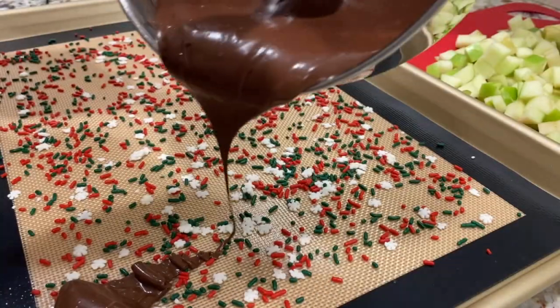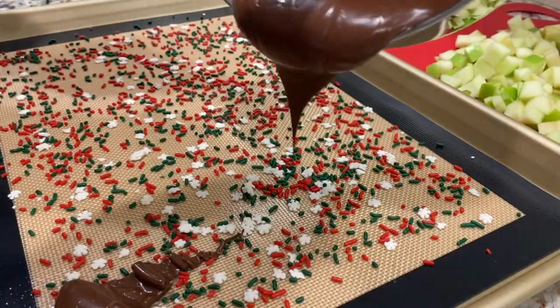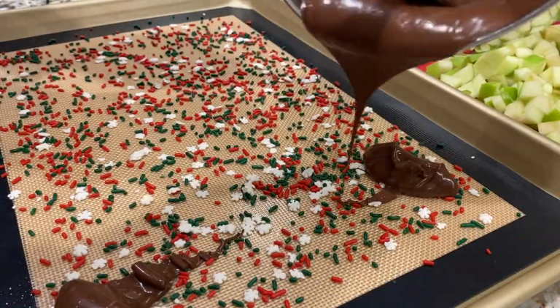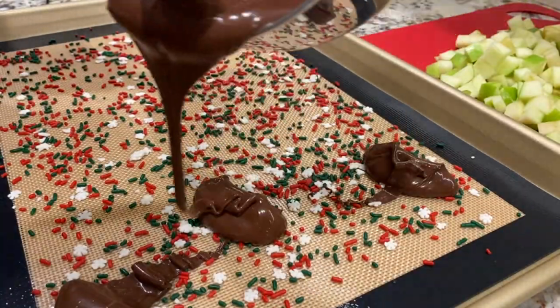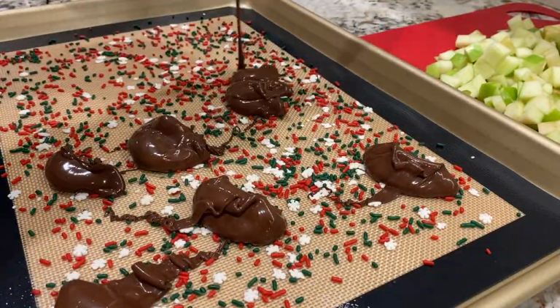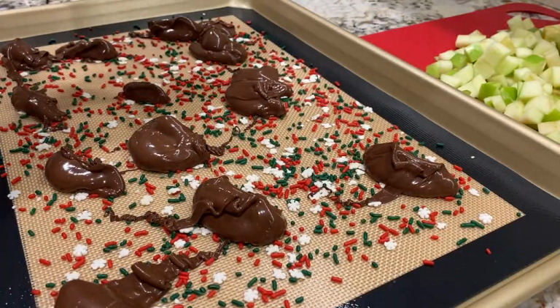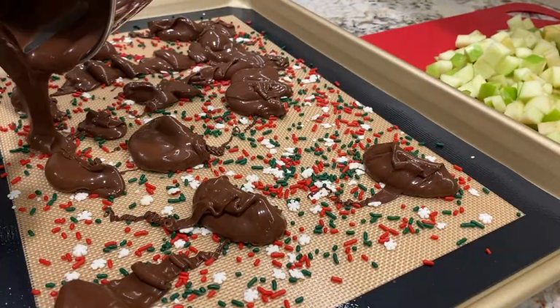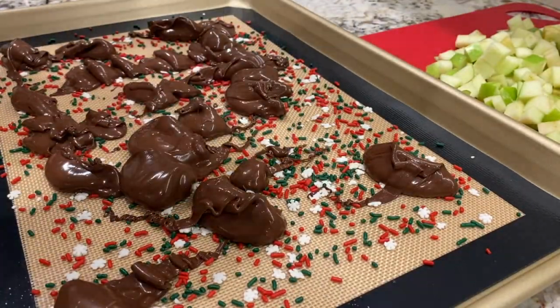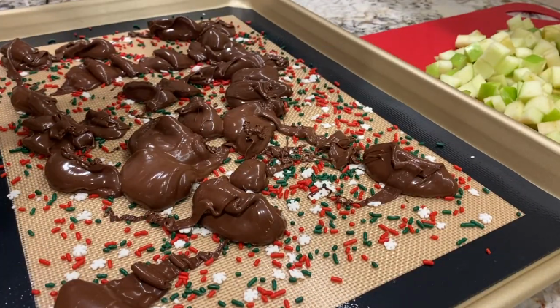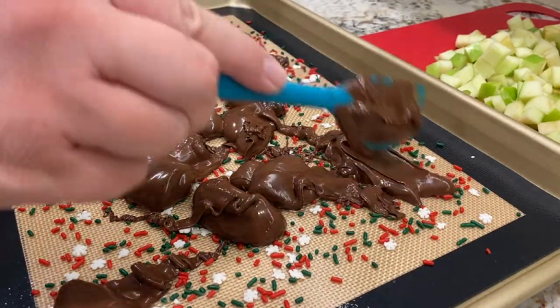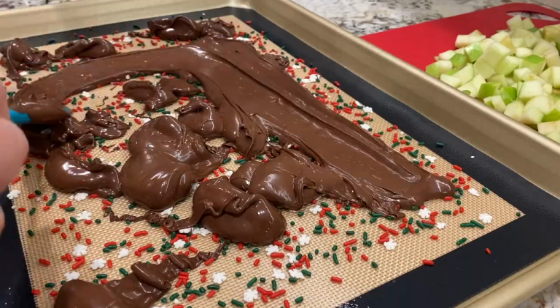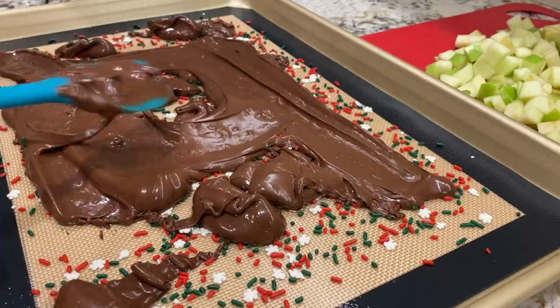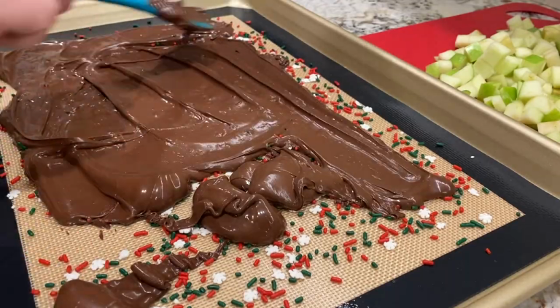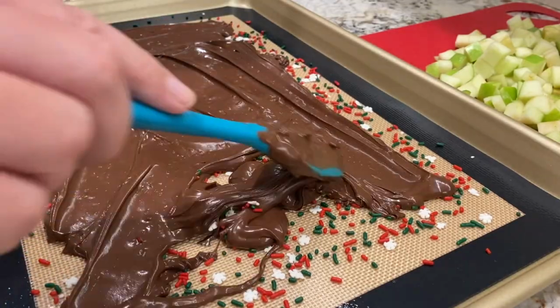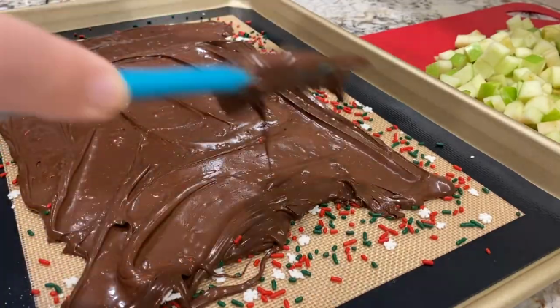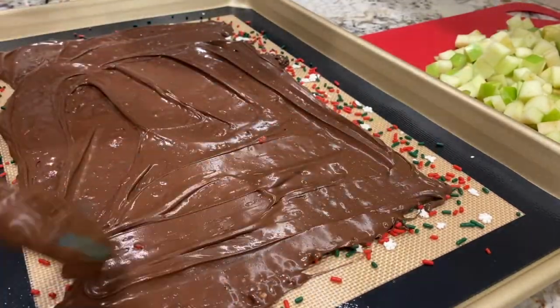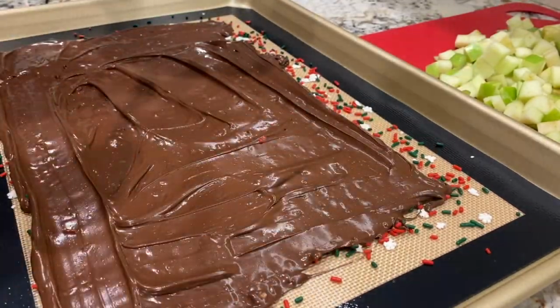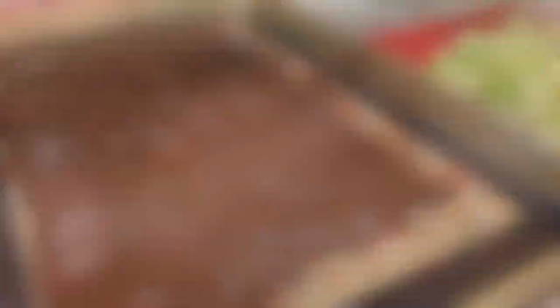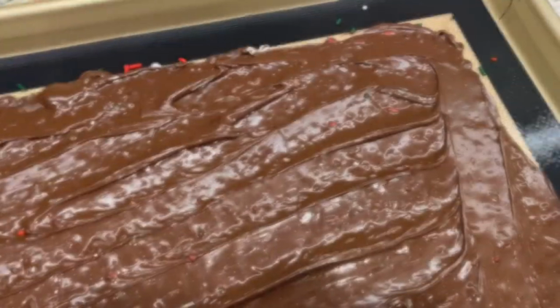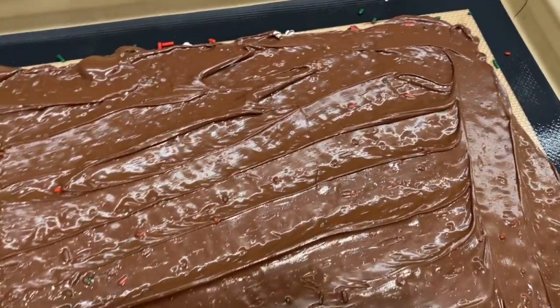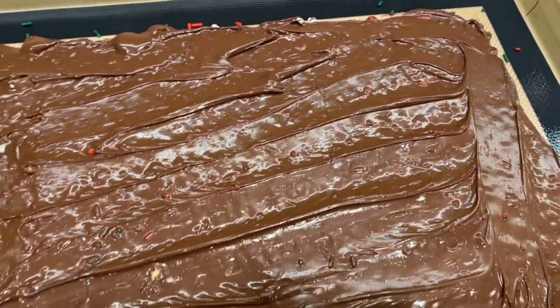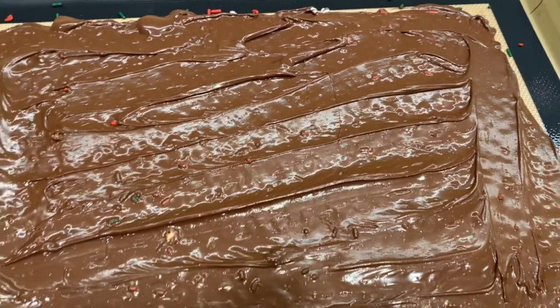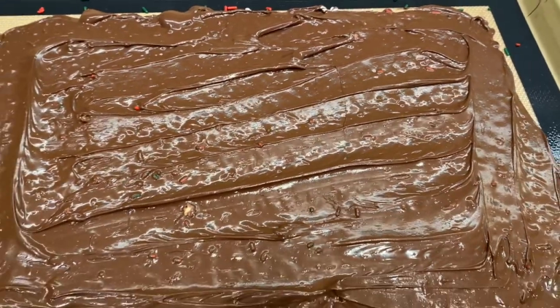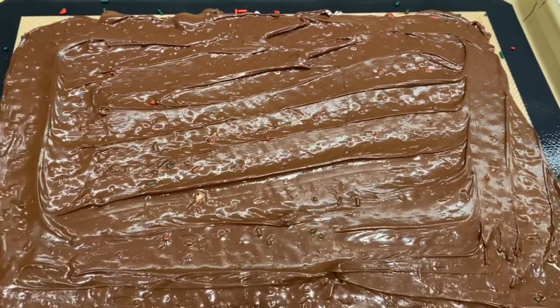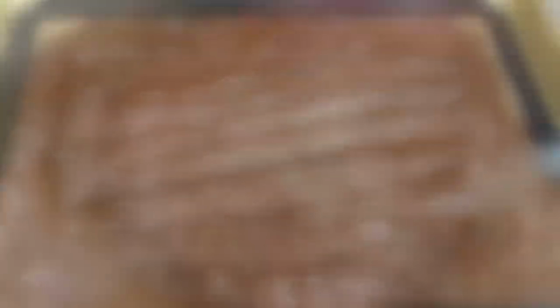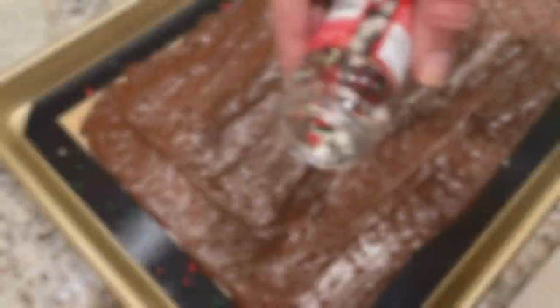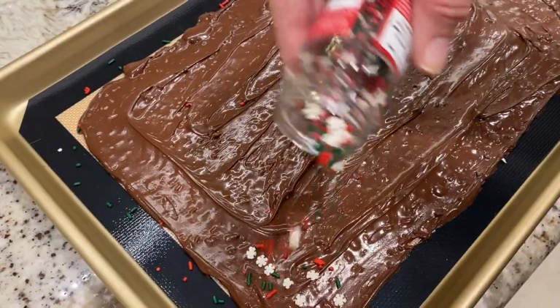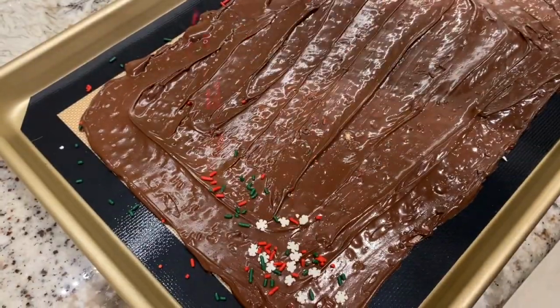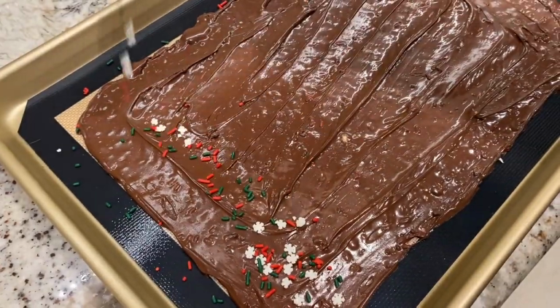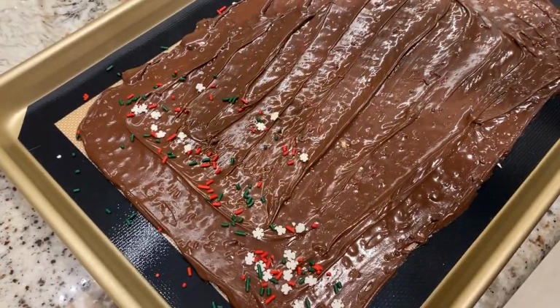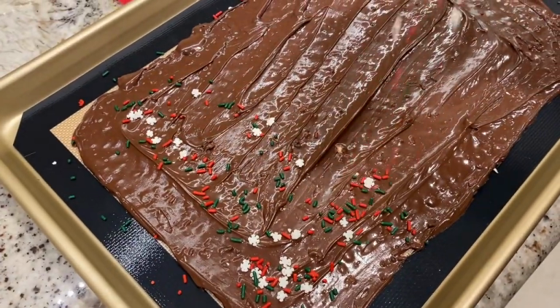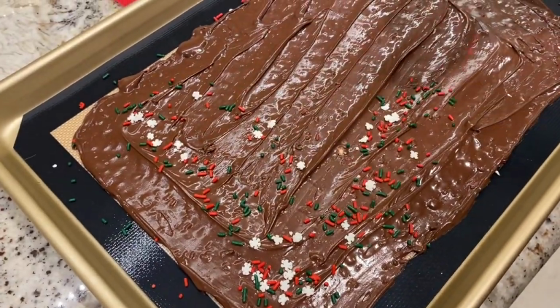Next, I poured the chocolate over the sprinkles on the silicone mat and smoothed it out. At this point, you could add whatever toppings you would normally like on a caramel apple — you could add nuts, pretzels, Oreos, really whatever you like. I just added some more sprinkles.